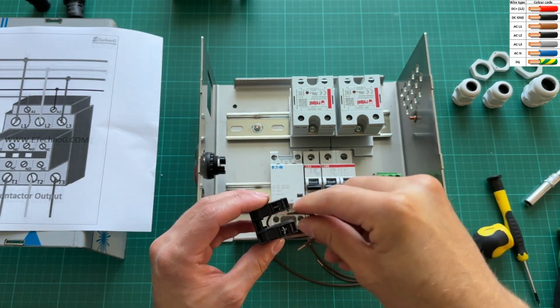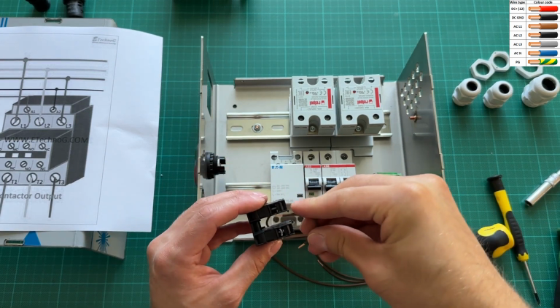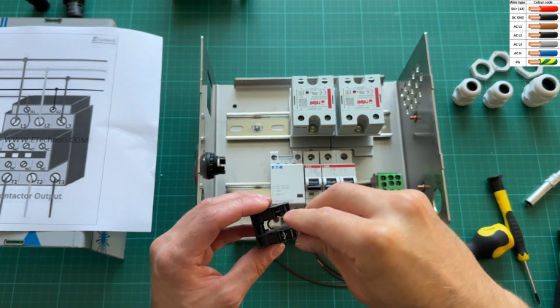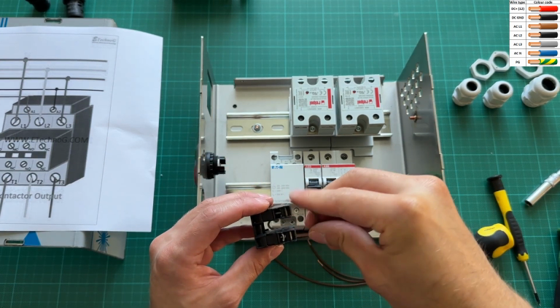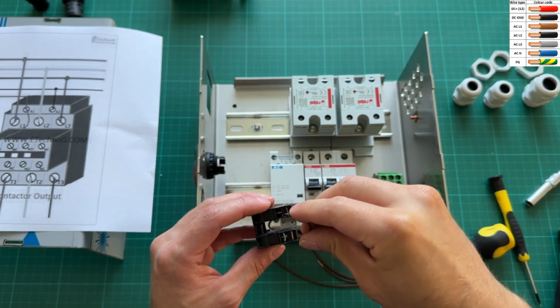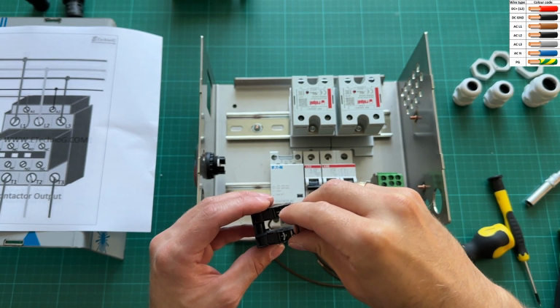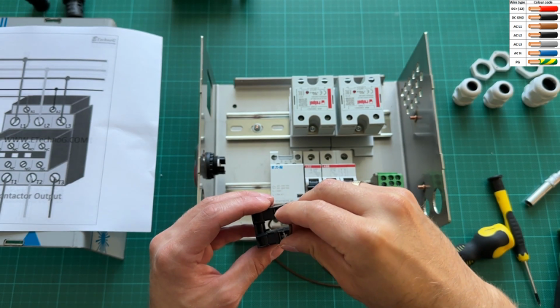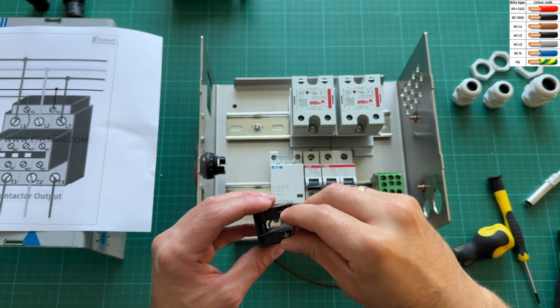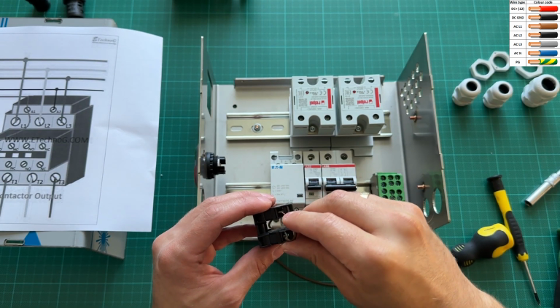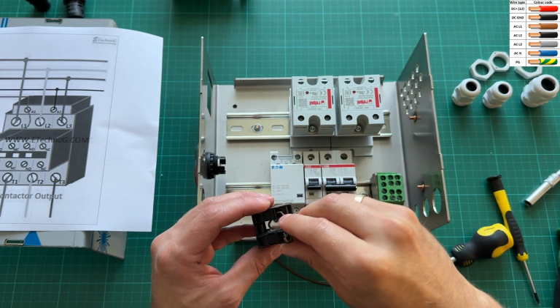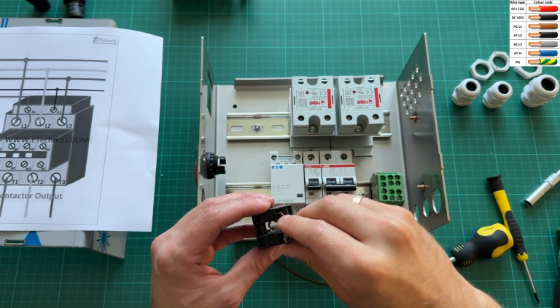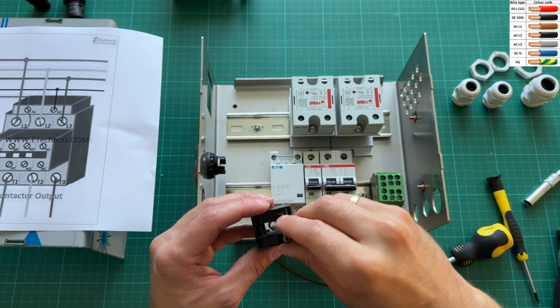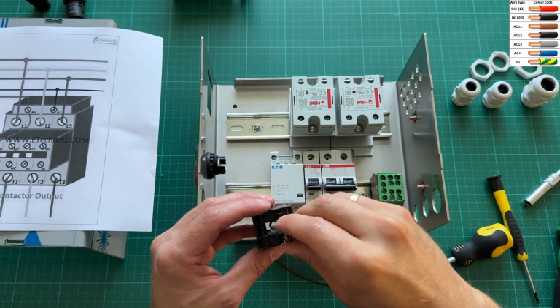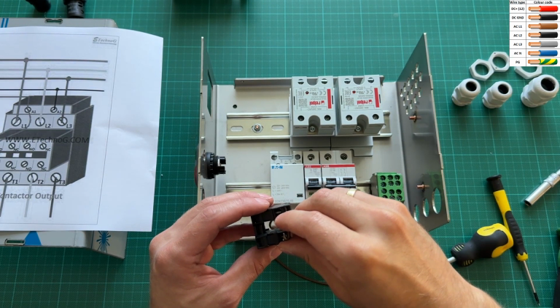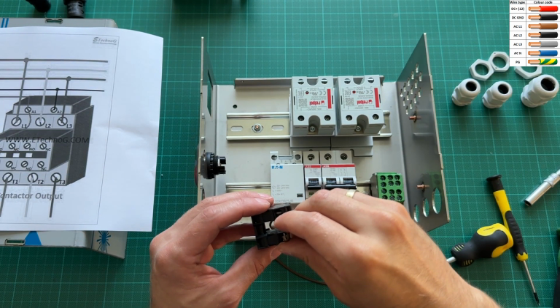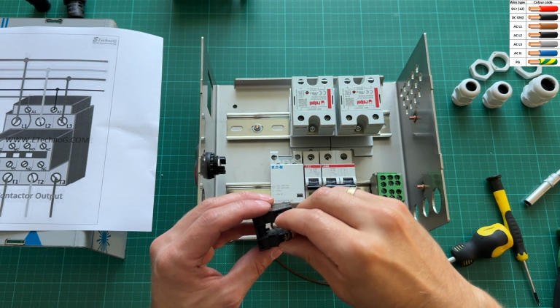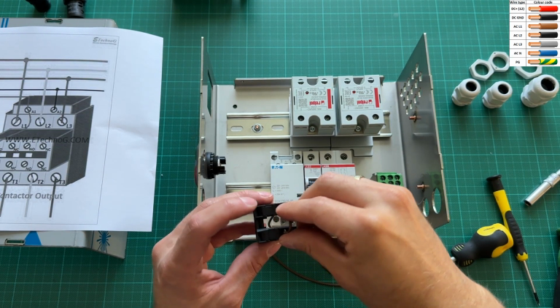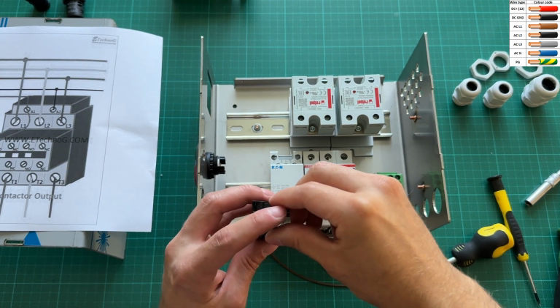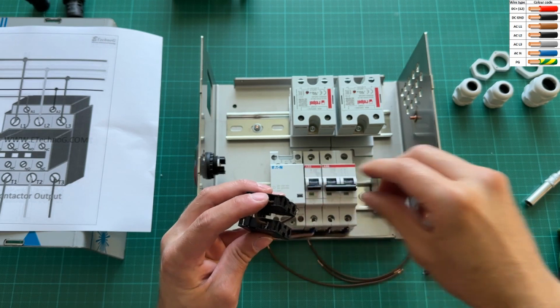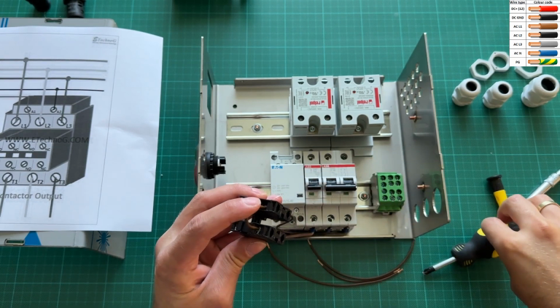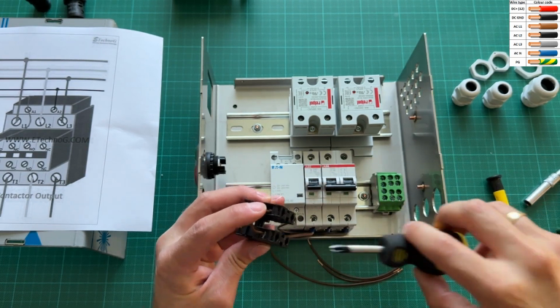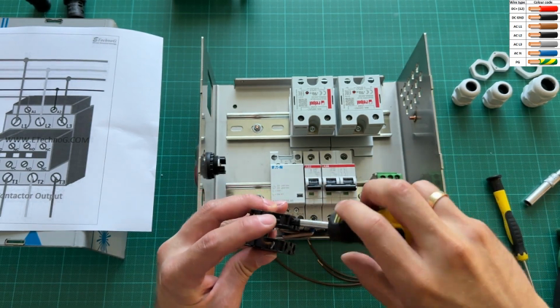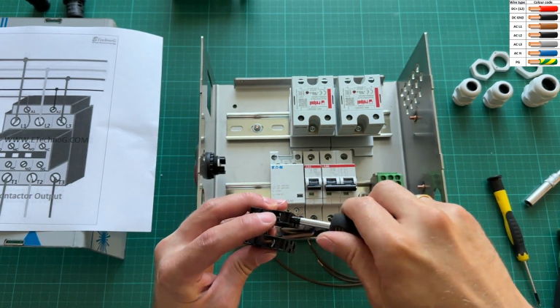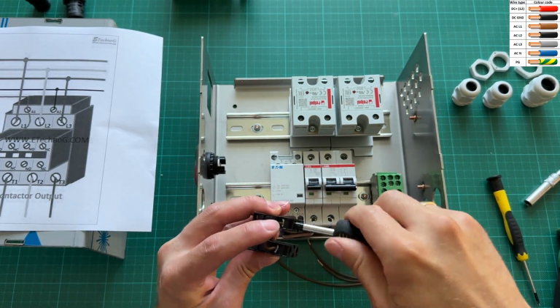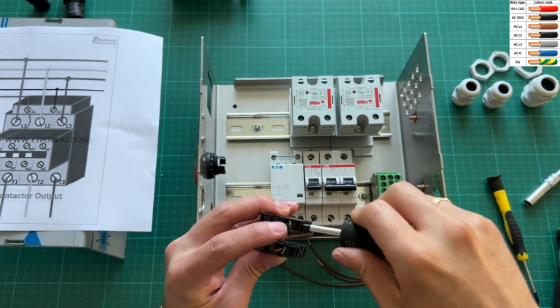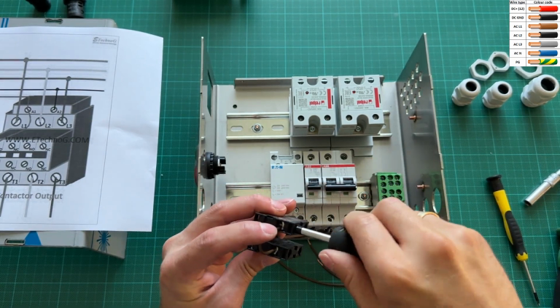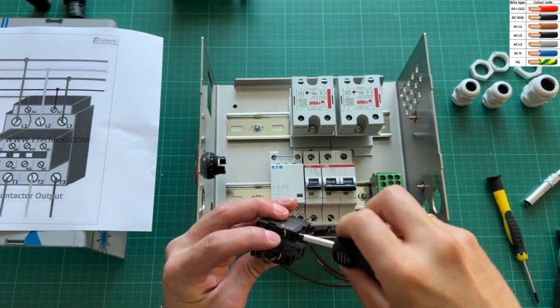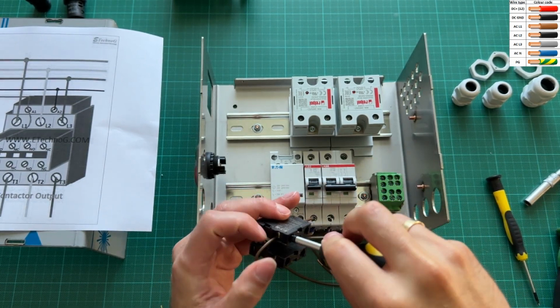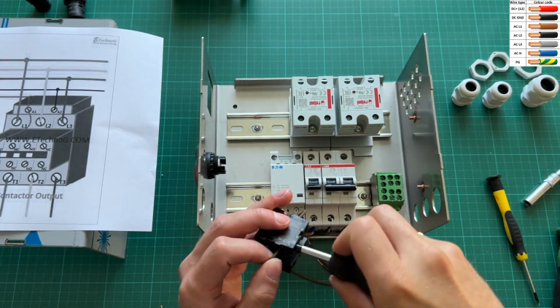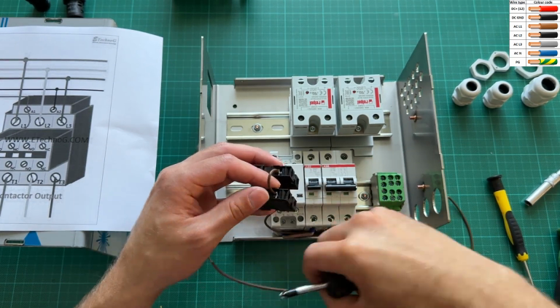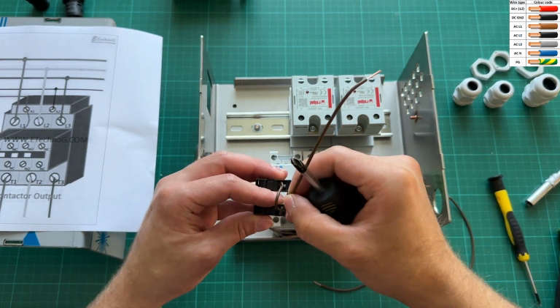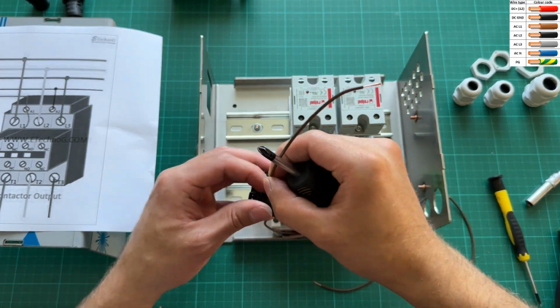Next, continue with a wire from the normally closed switch to the normally open switch.